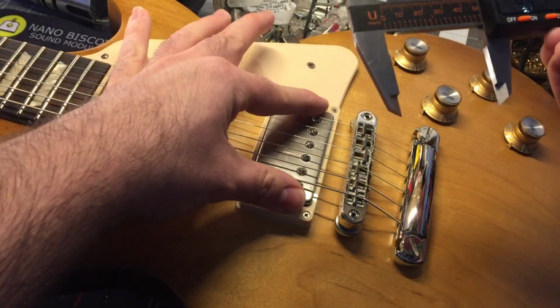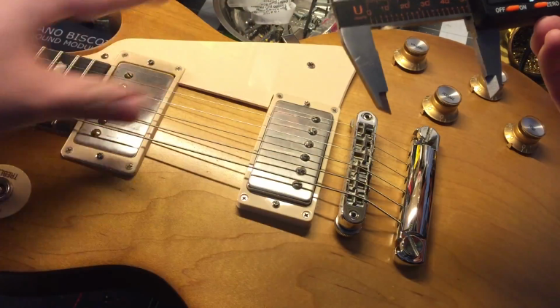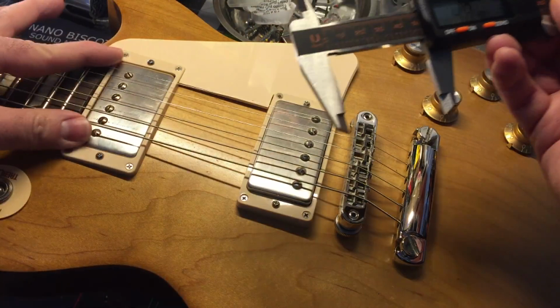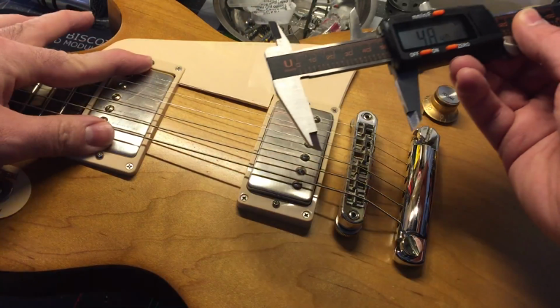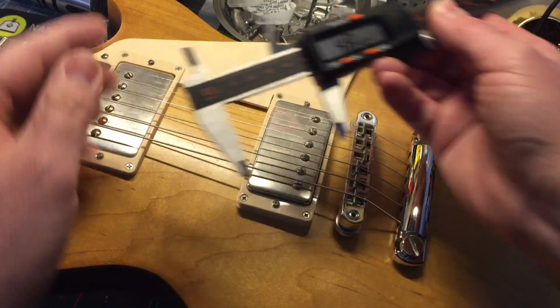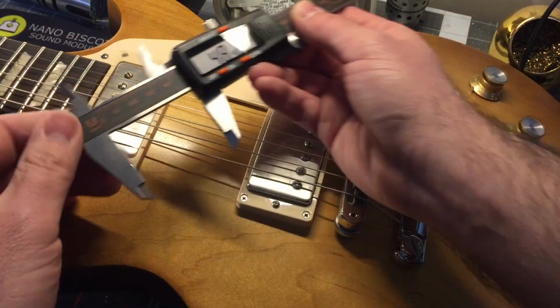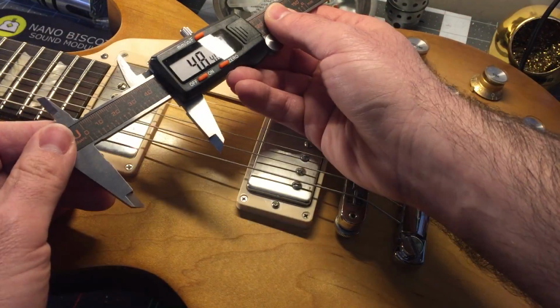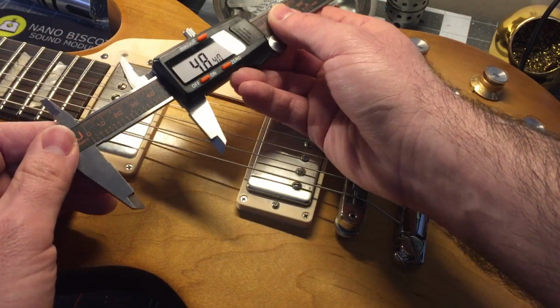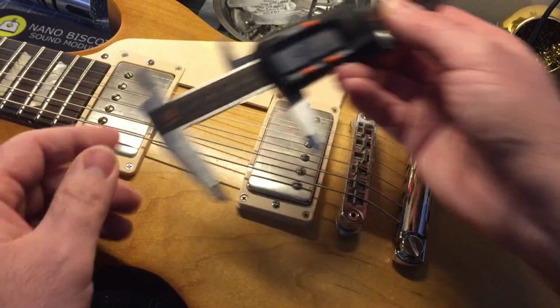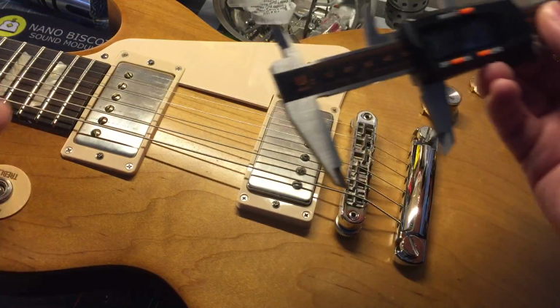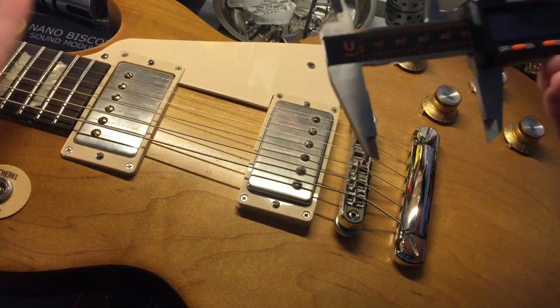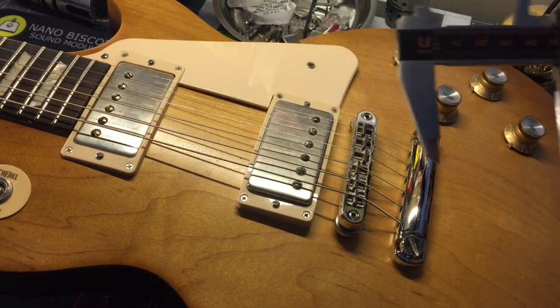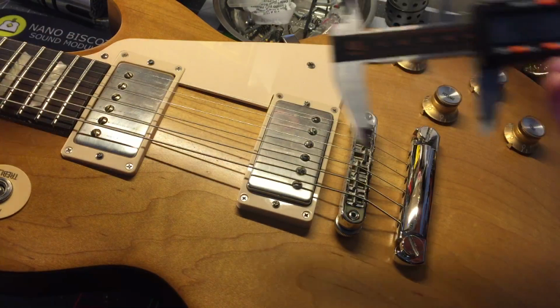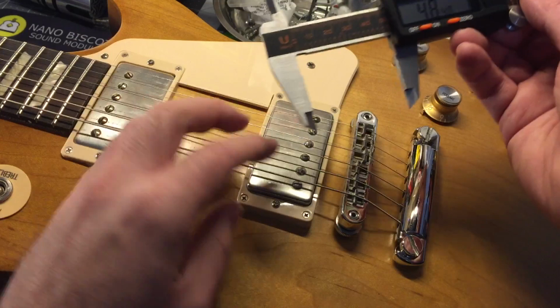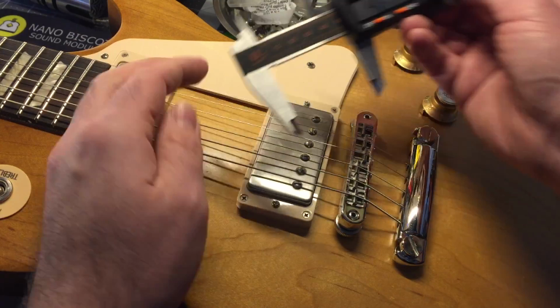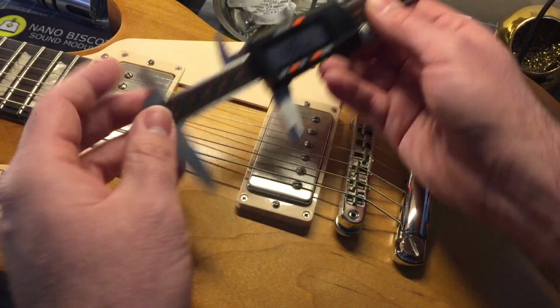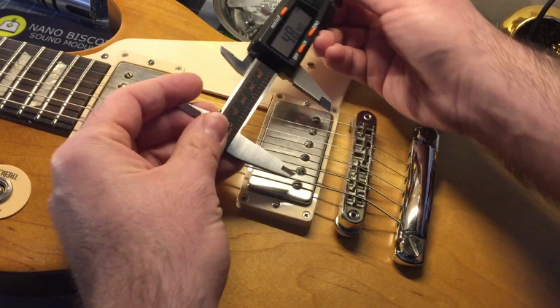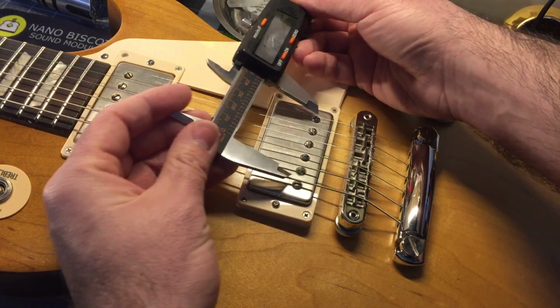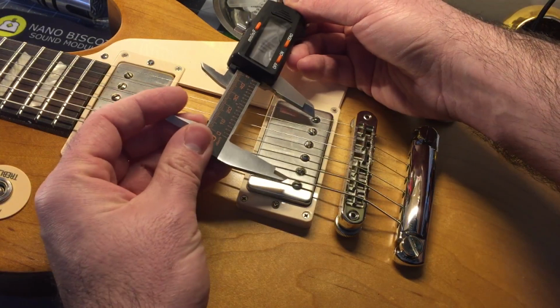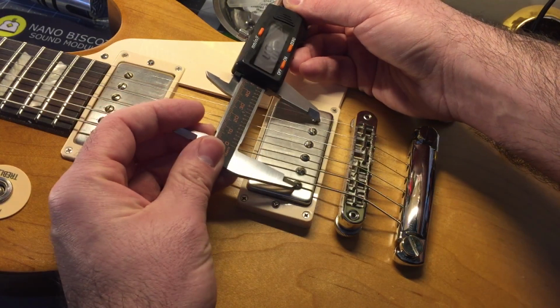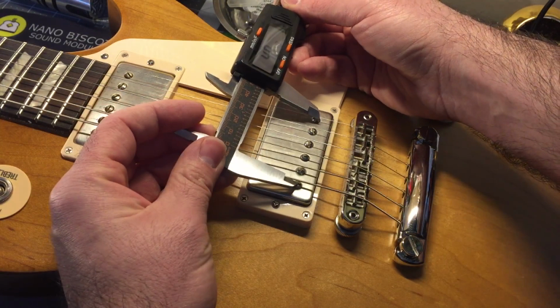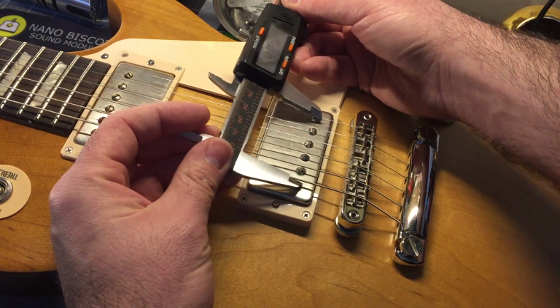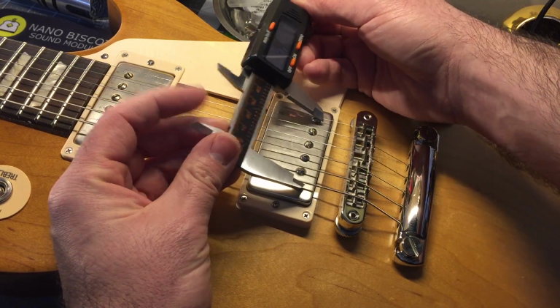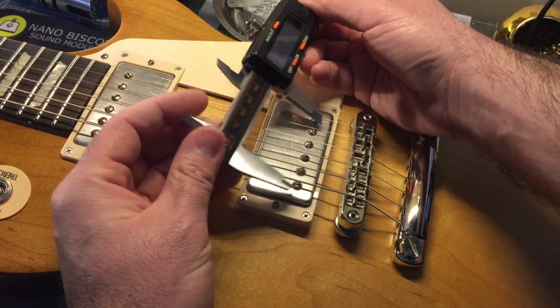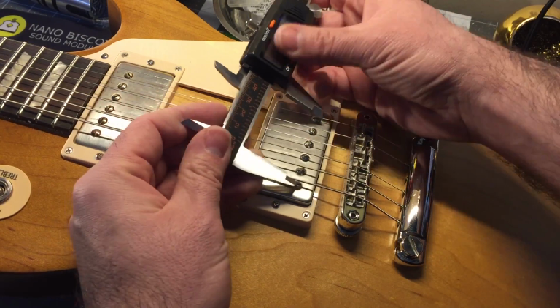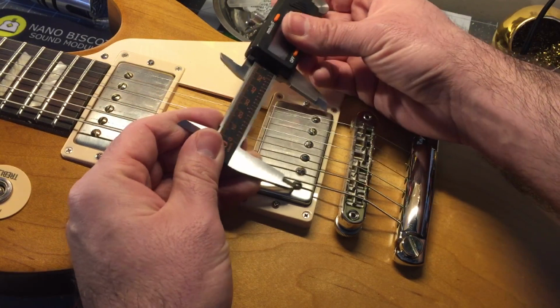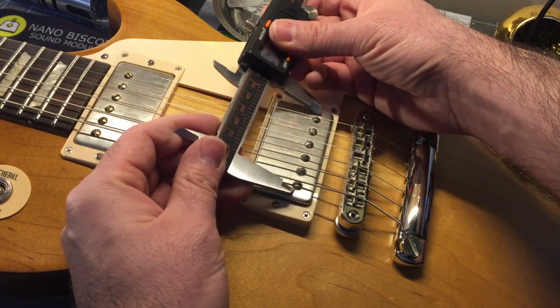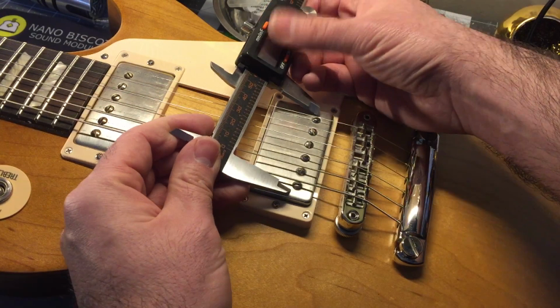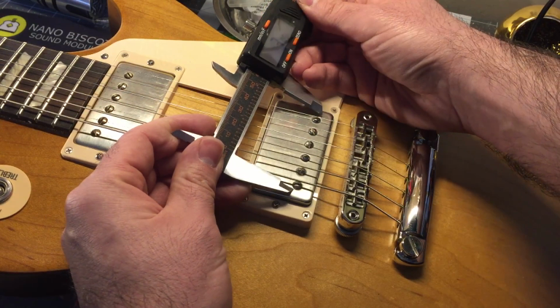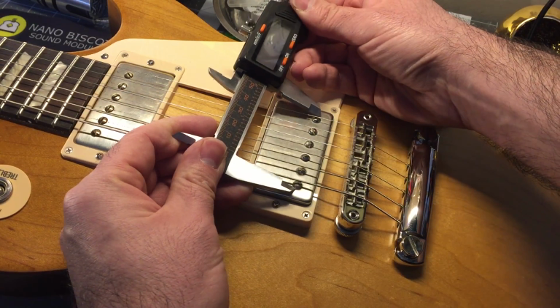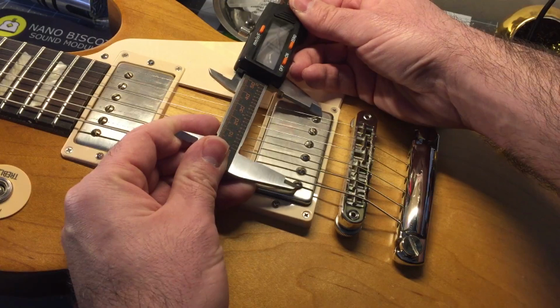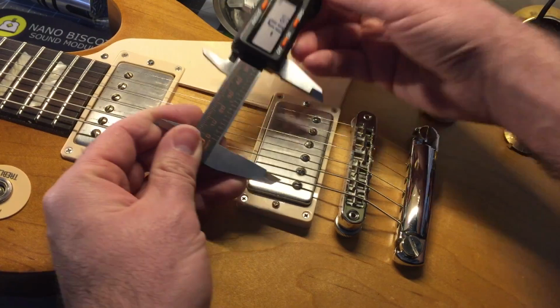So 52 vs. 48. And to figure out what you need for a replacement, just make sure you measure to the center of the pole pieces — not outside the pole pieces, right dead center of them.